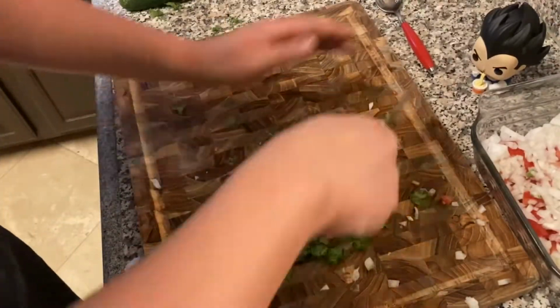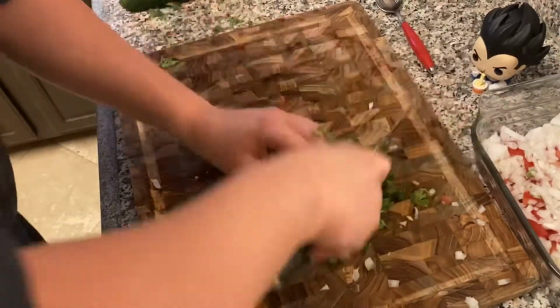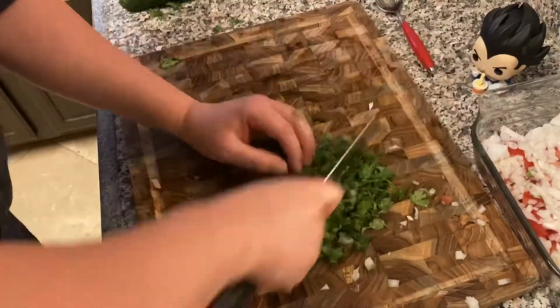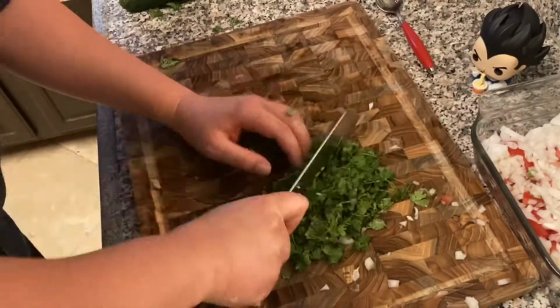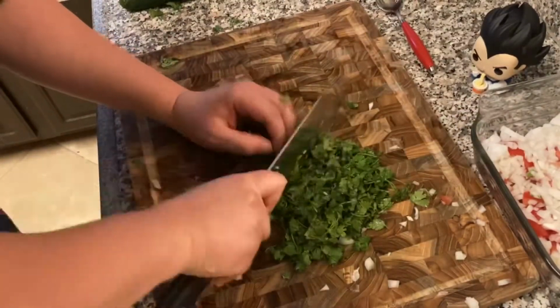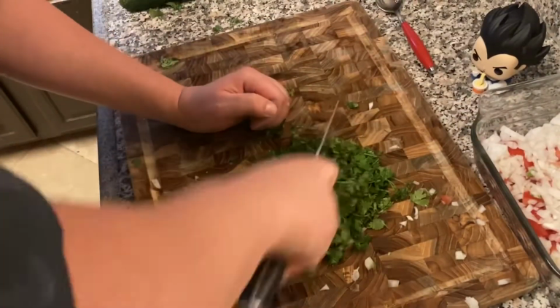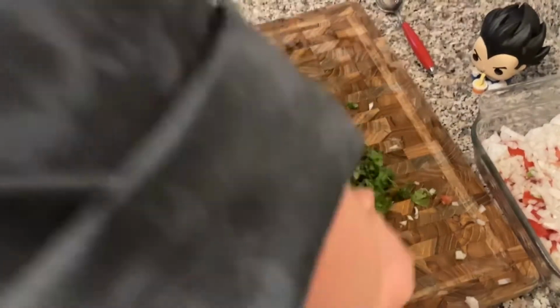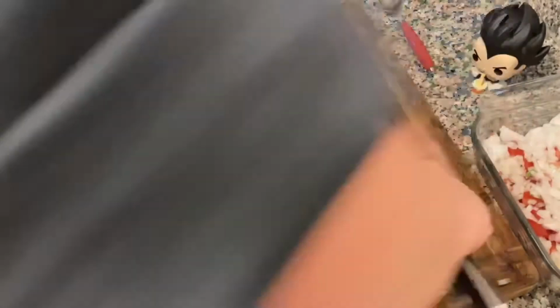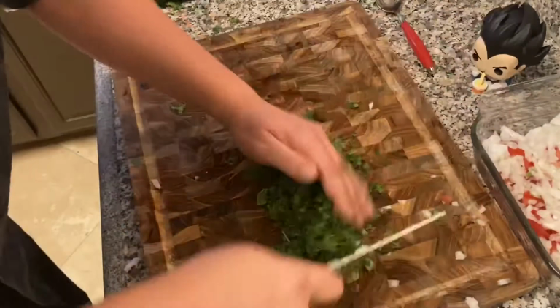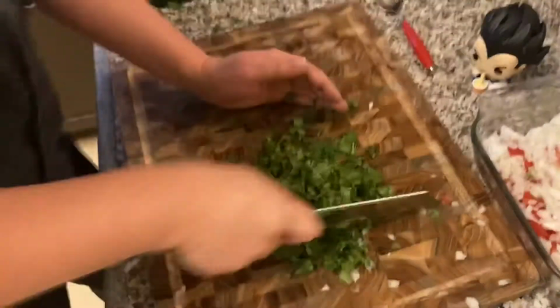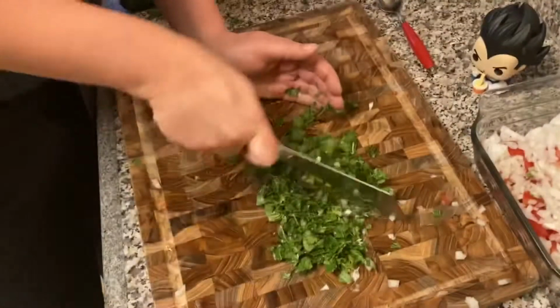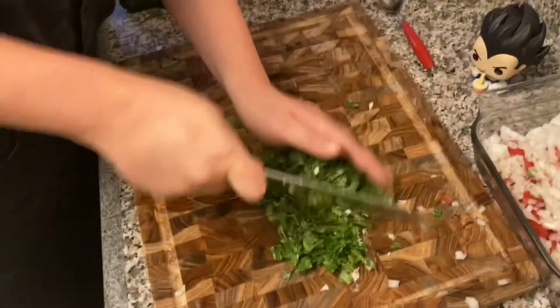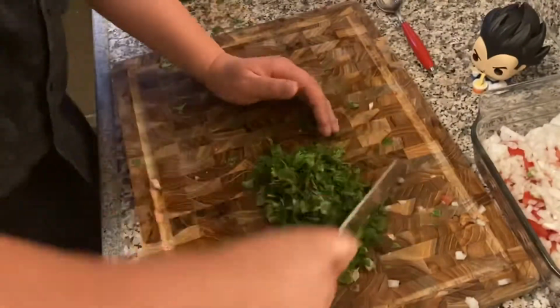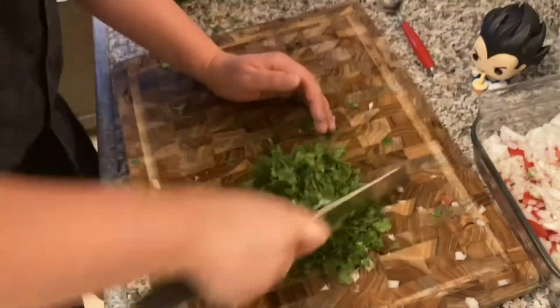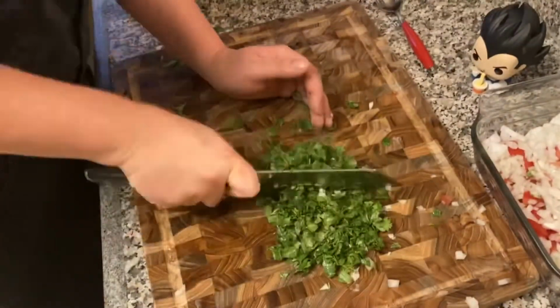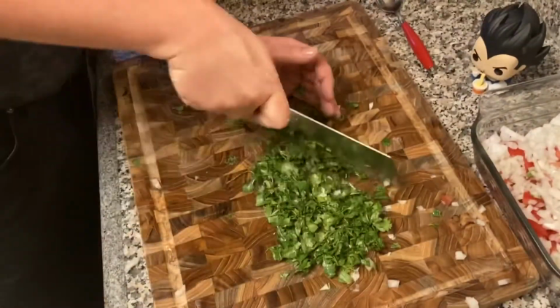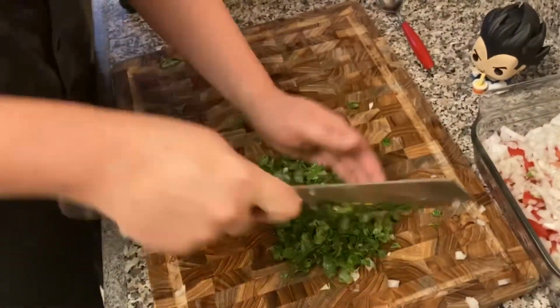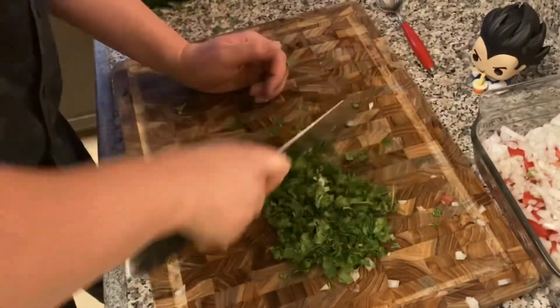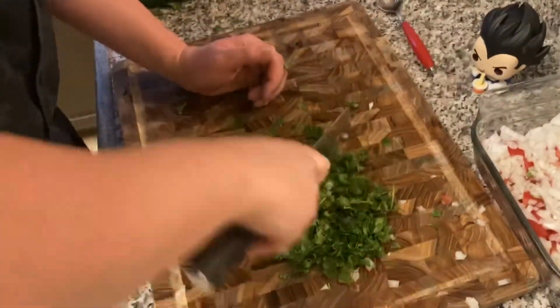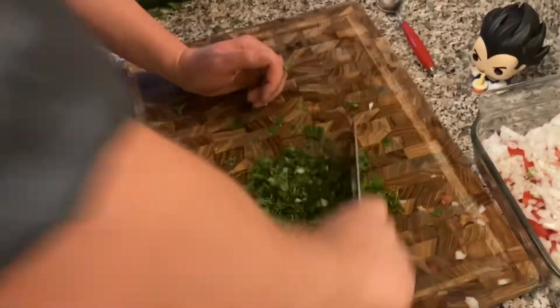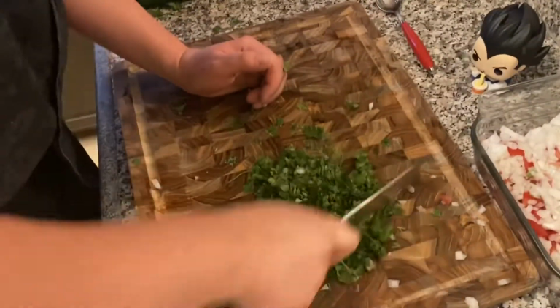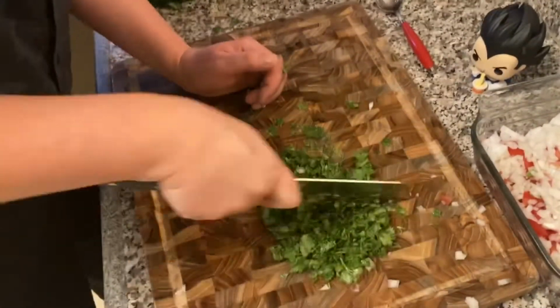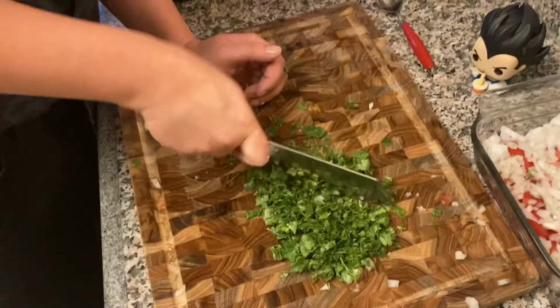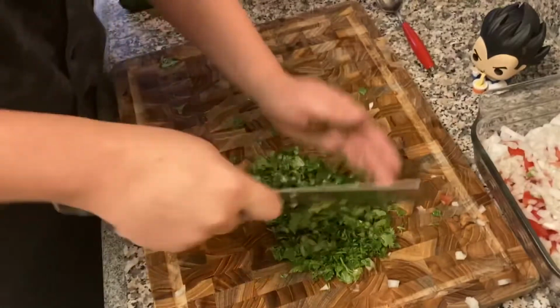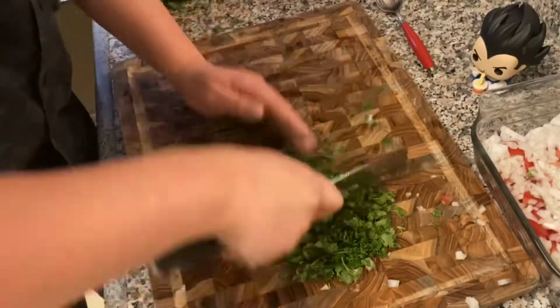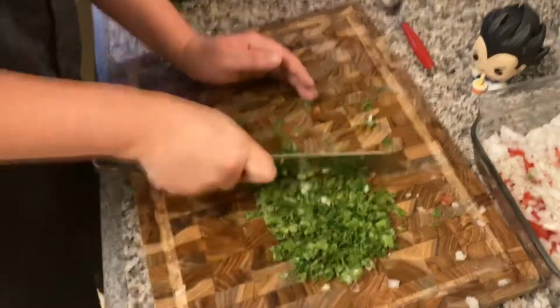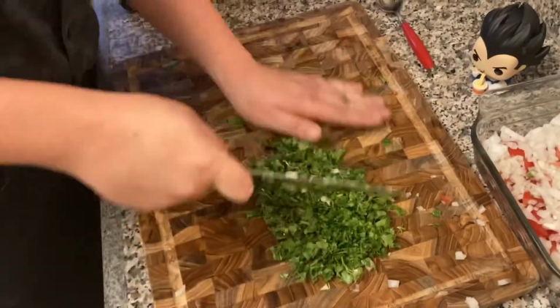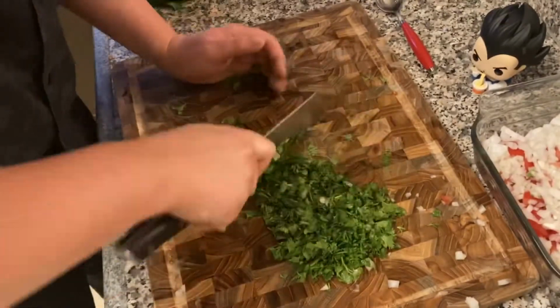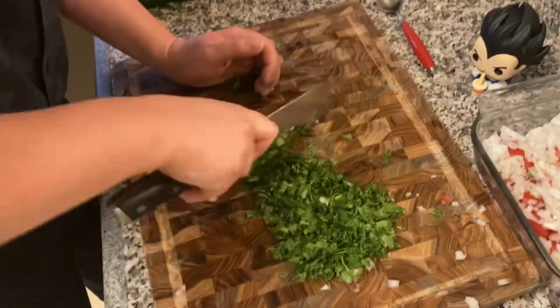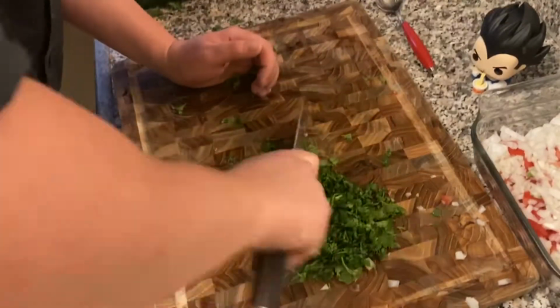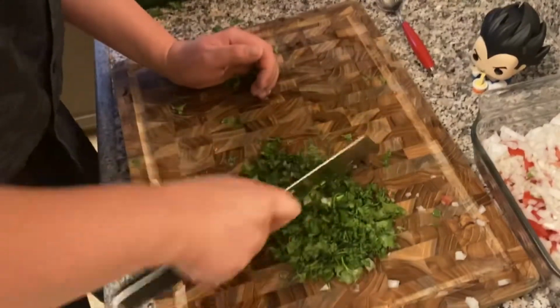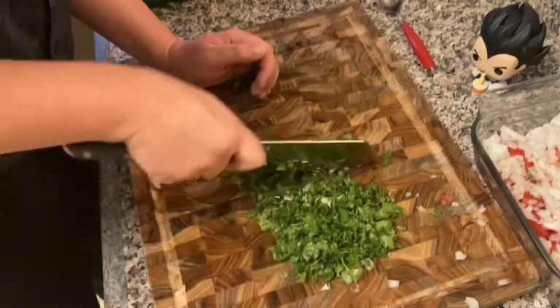This dish was good — I'm narrating this after having tried my shrimp cocktail, let me tell you something: it was good. You're going to enjoy it, I promise.